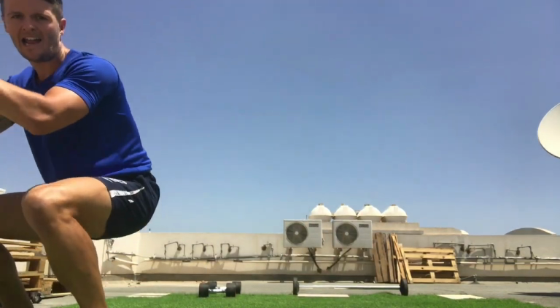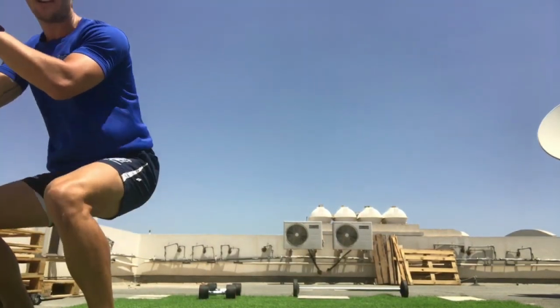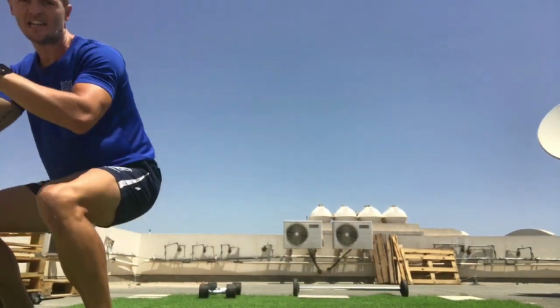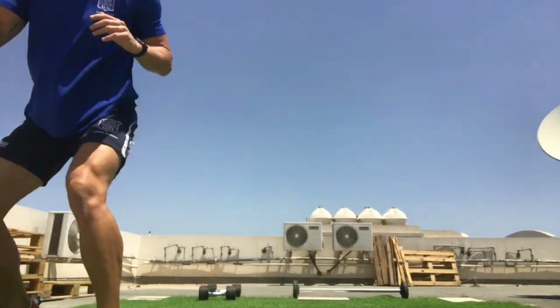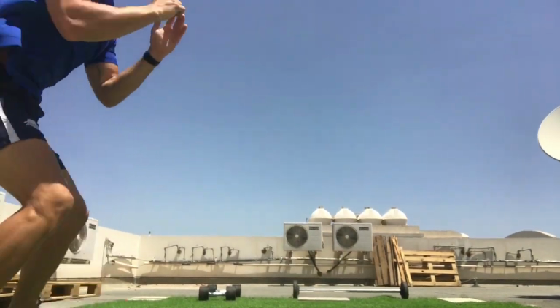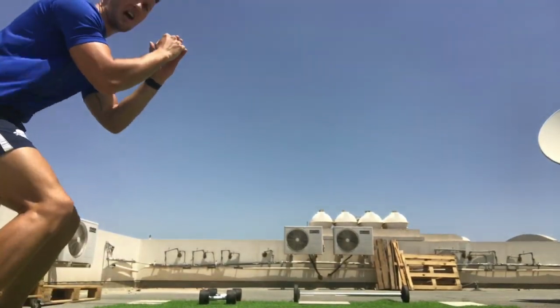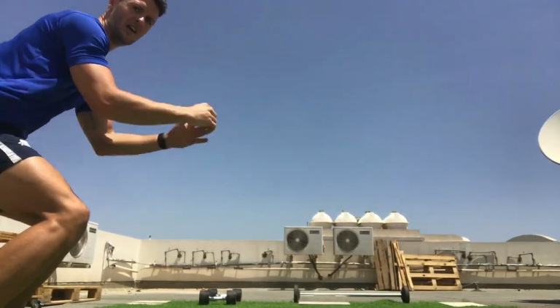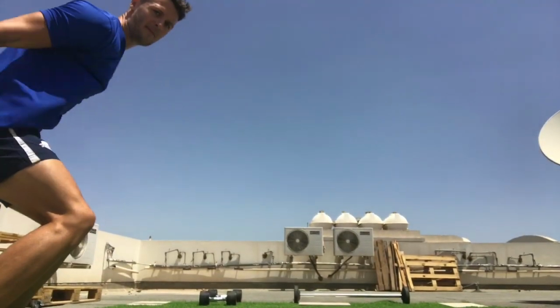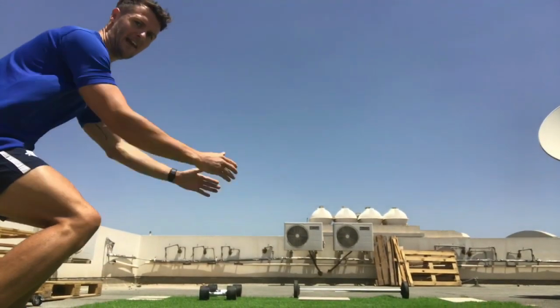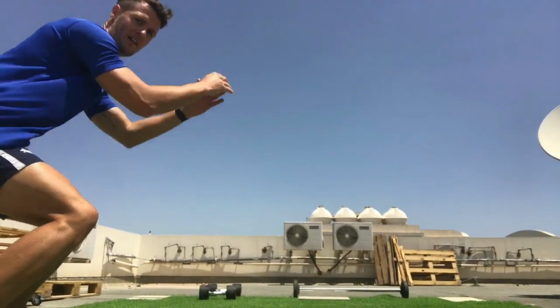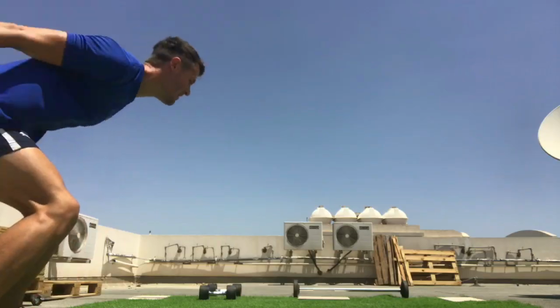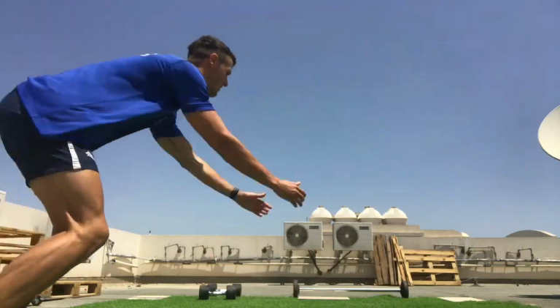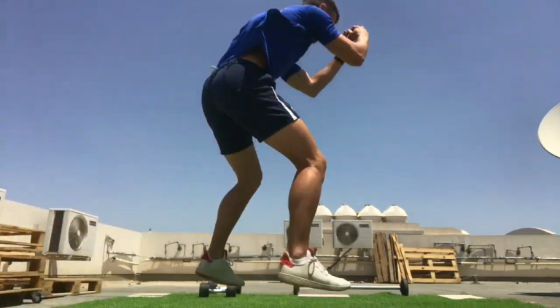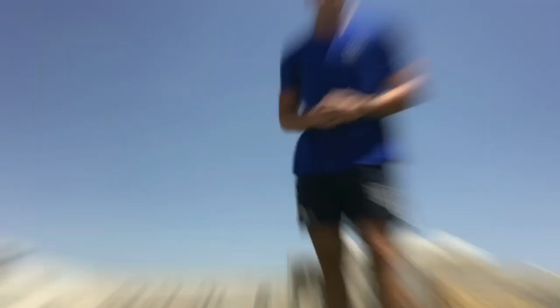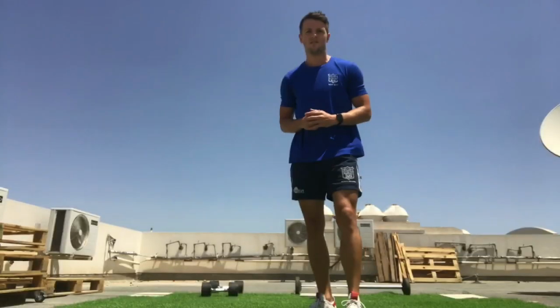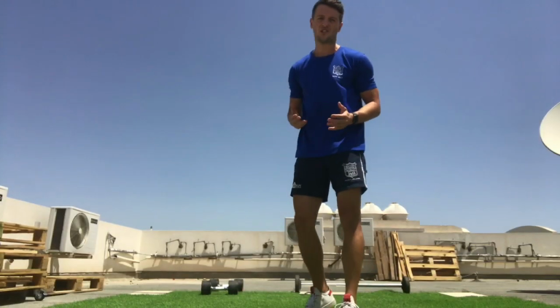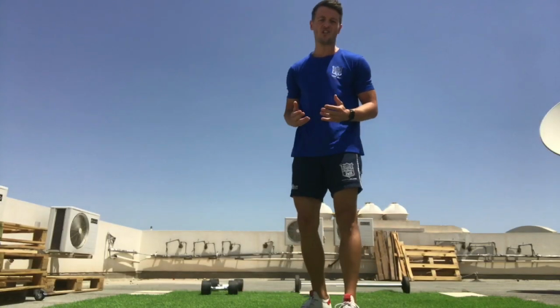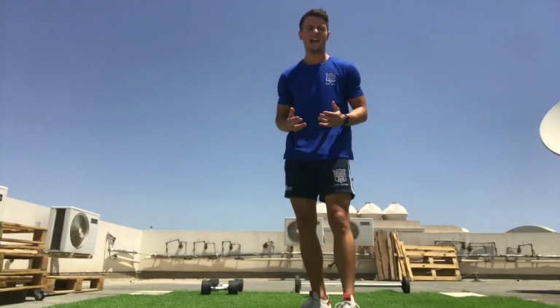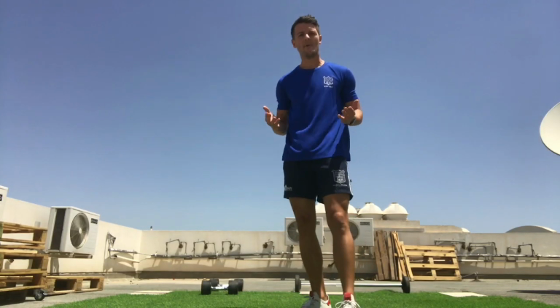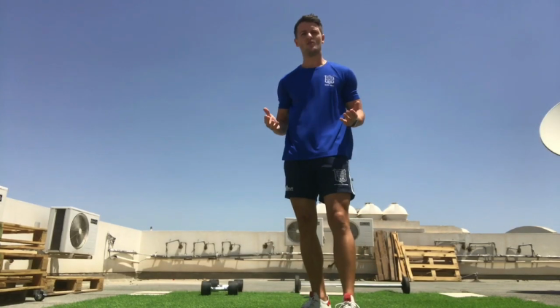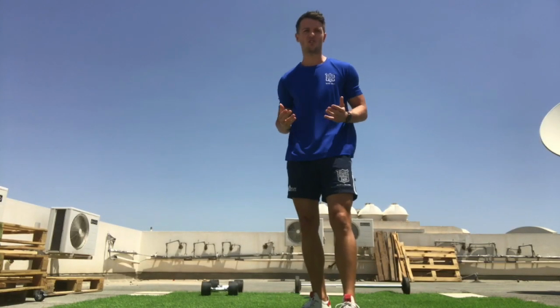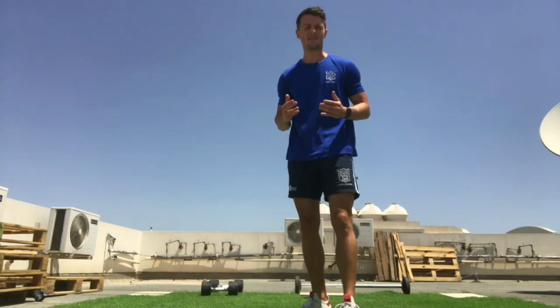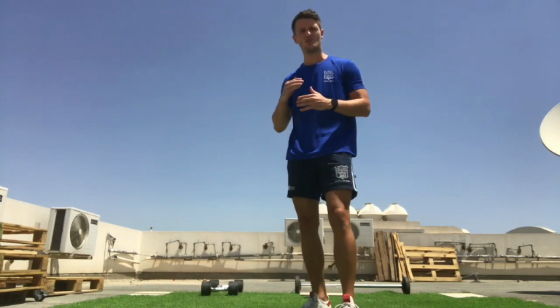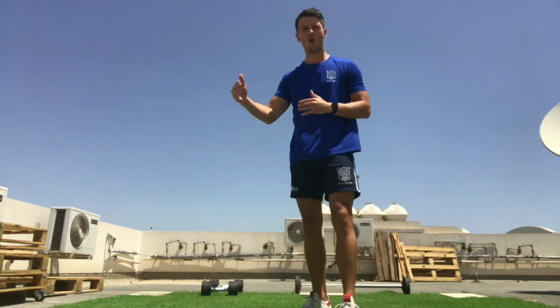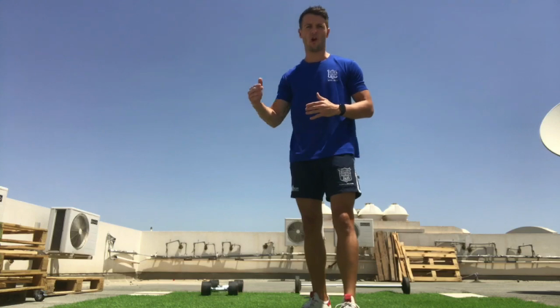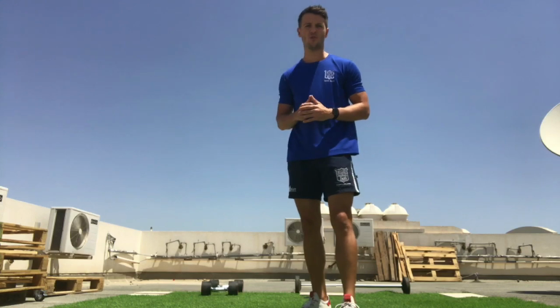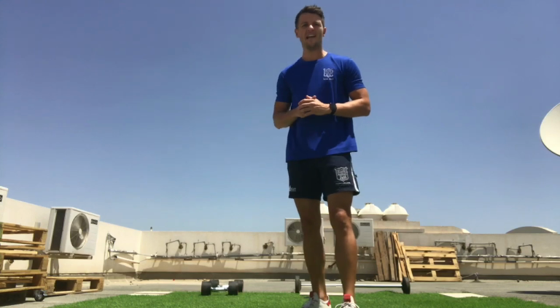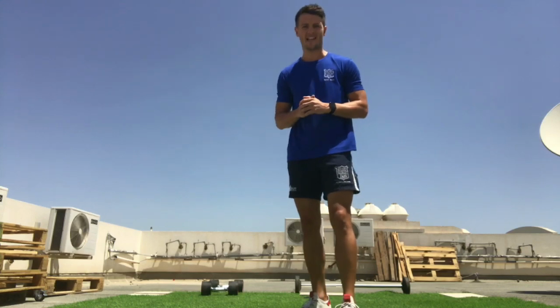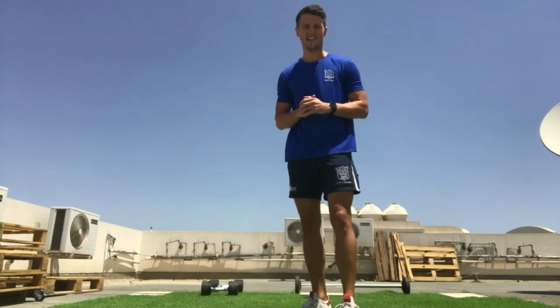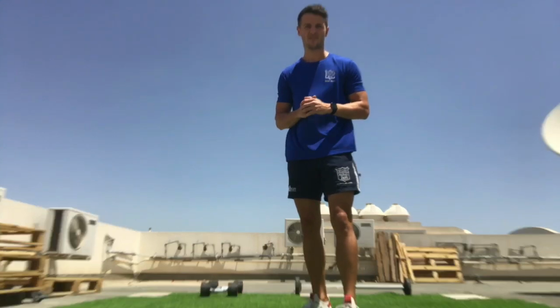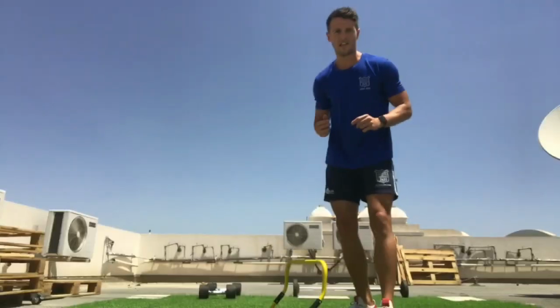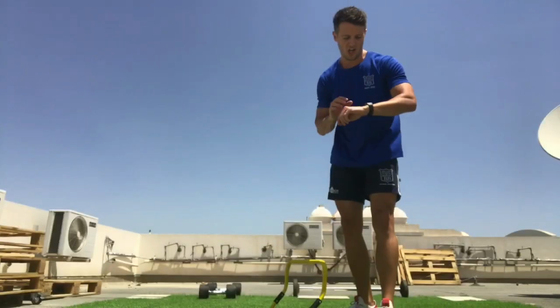Land, bend your knees, turn — same again. So the challenge is: how many two-foot jumps can be done over the obstacle in 60 seconds? Shall we give it a go?